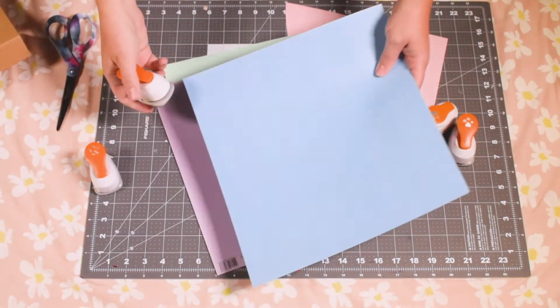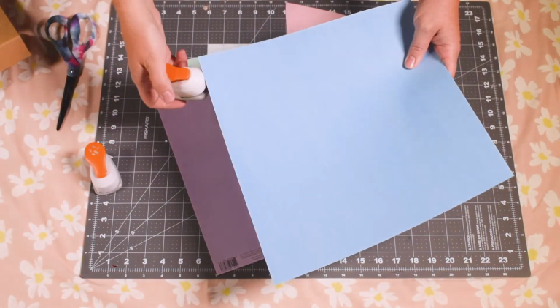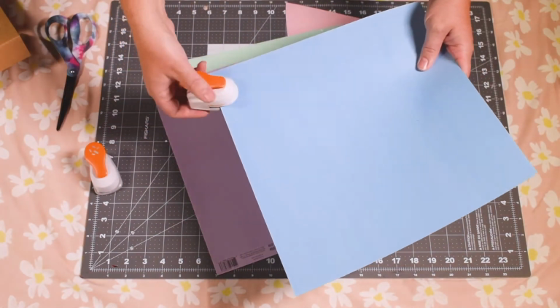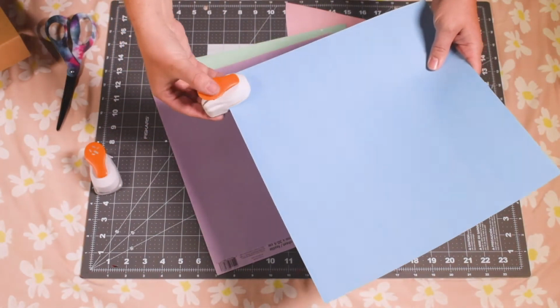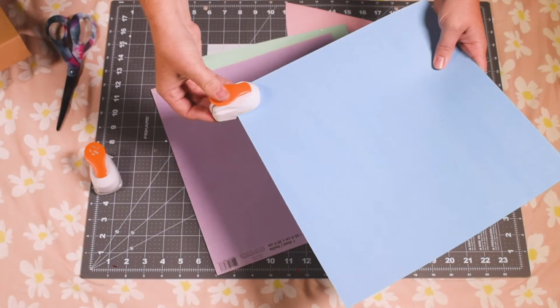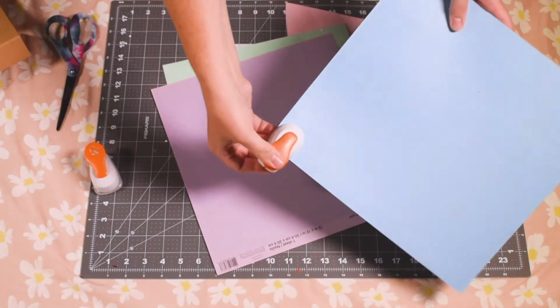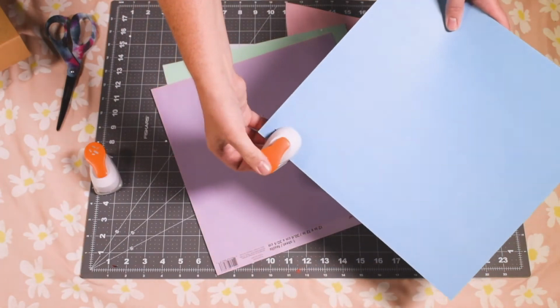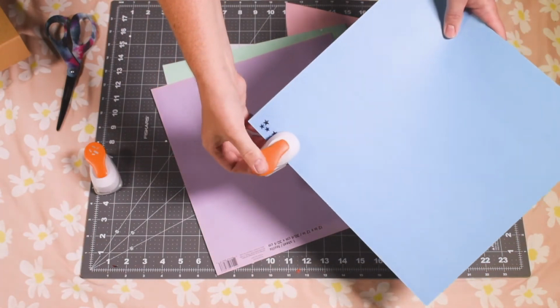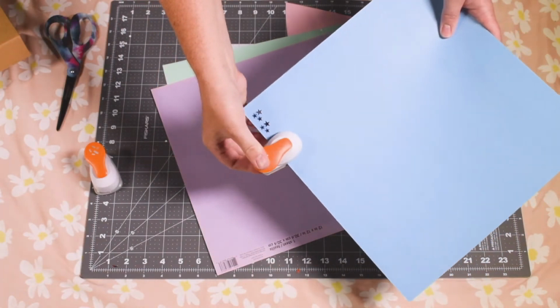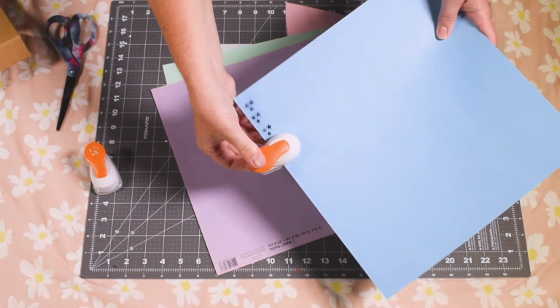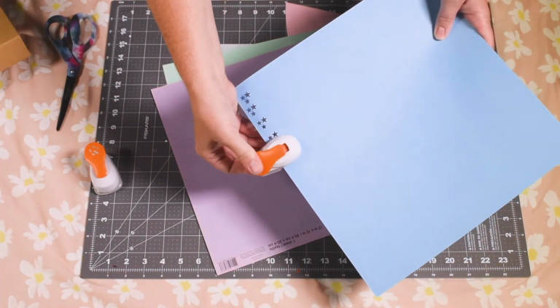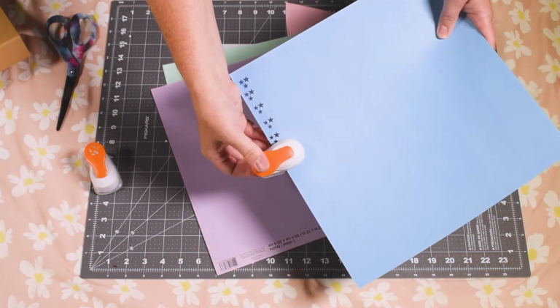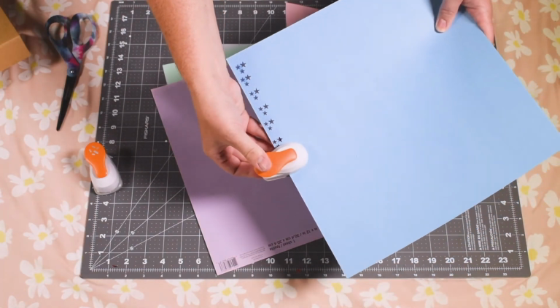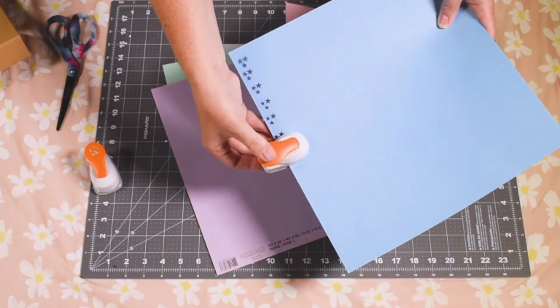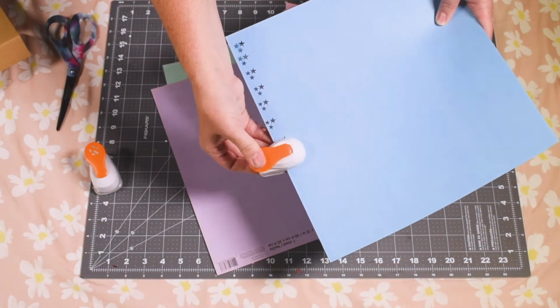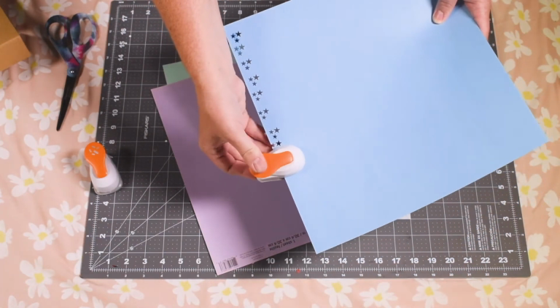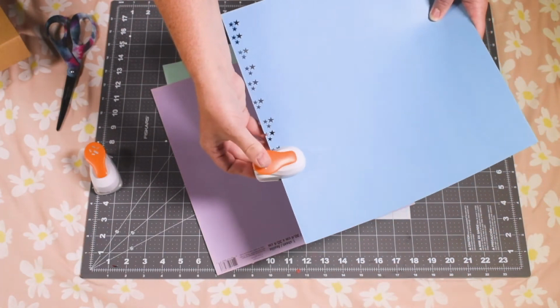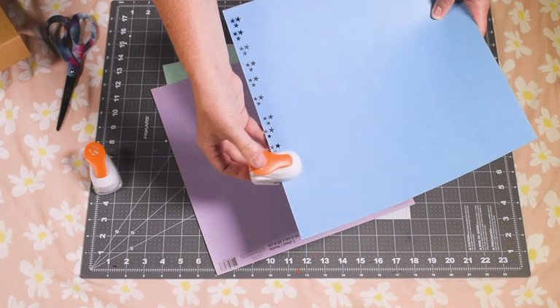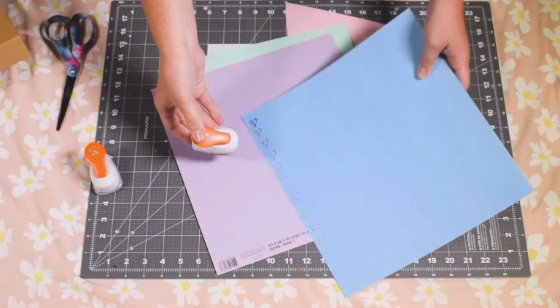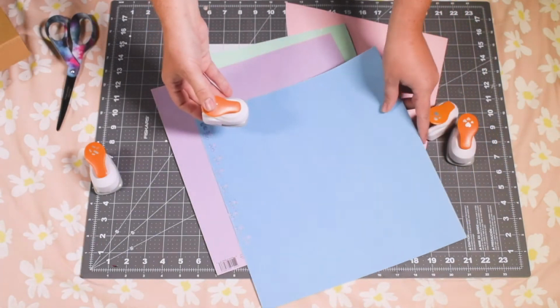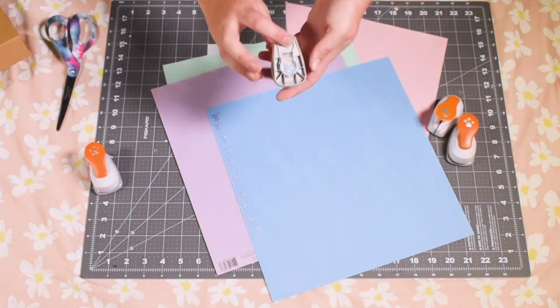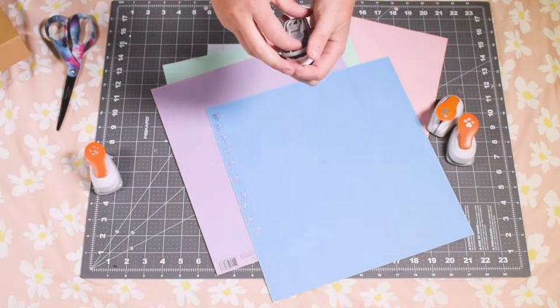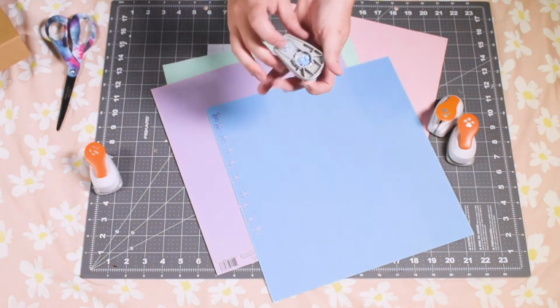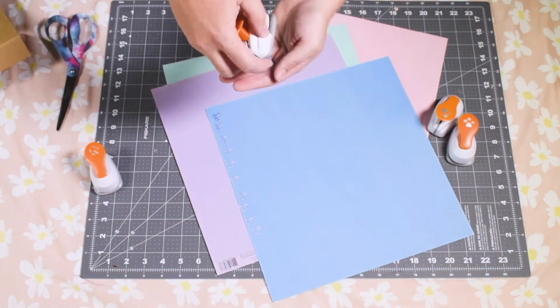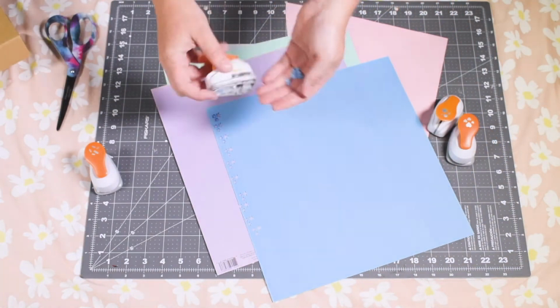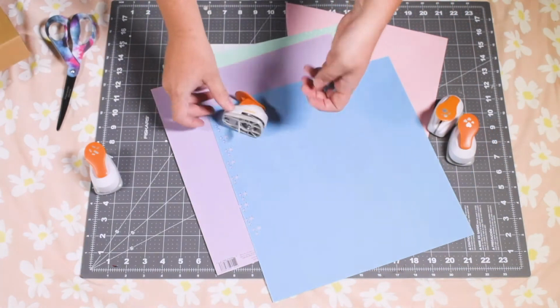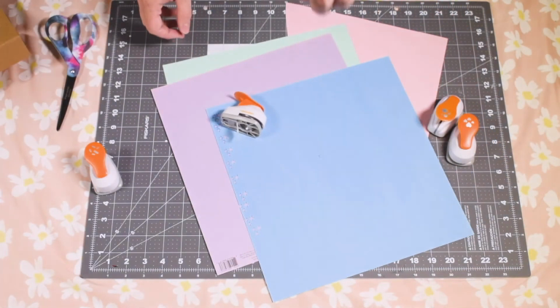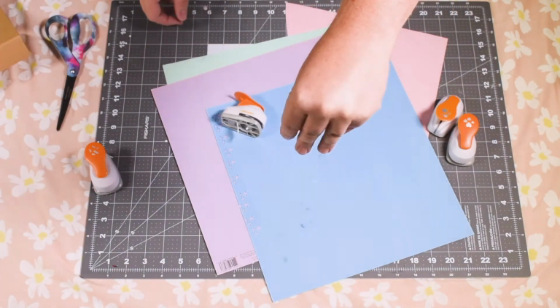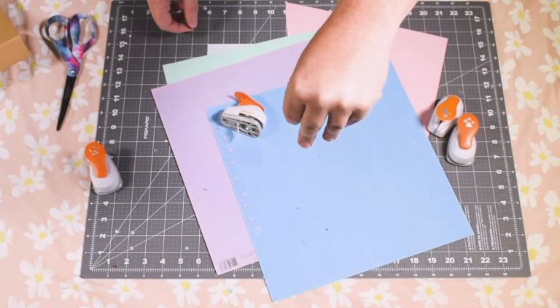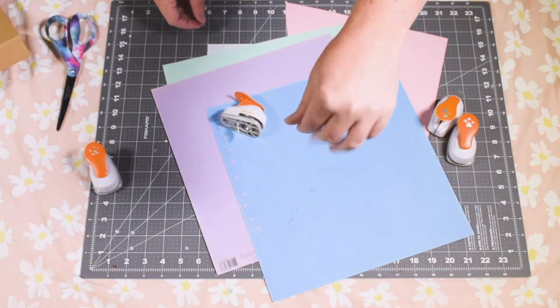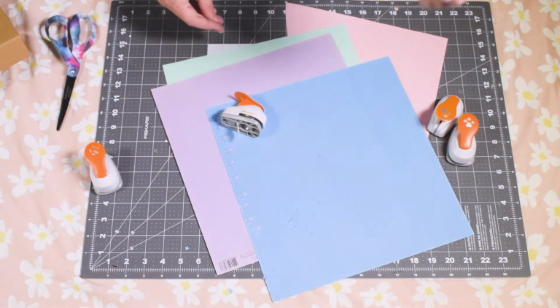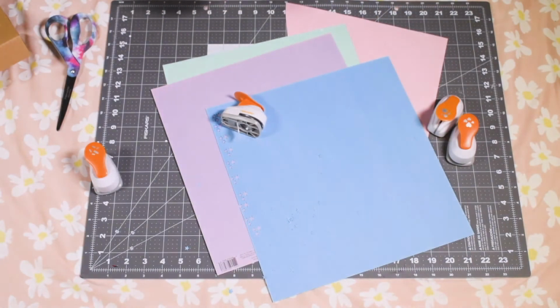Making confetti is pretty simple. You slide the piece of paper between the die cut and the little cut beneath and start pushing away. I recommend working with strips of paper instead of large sheets like this. Pretty instantaneously you've got confetti. Hard to beat.